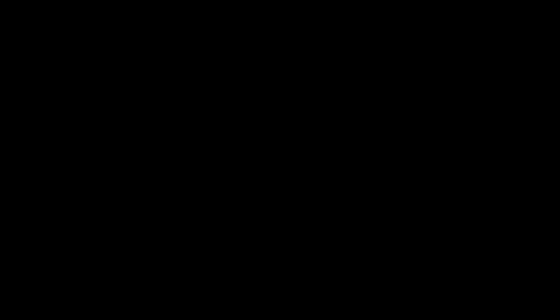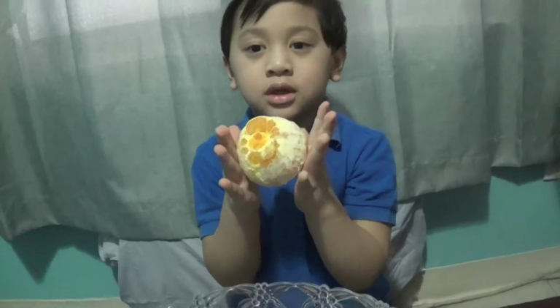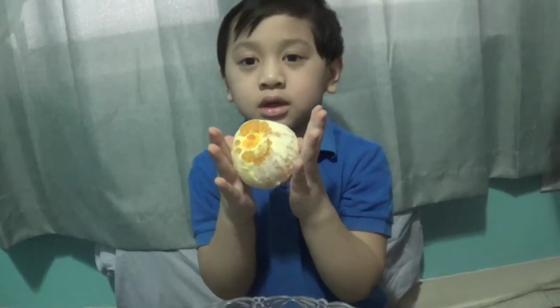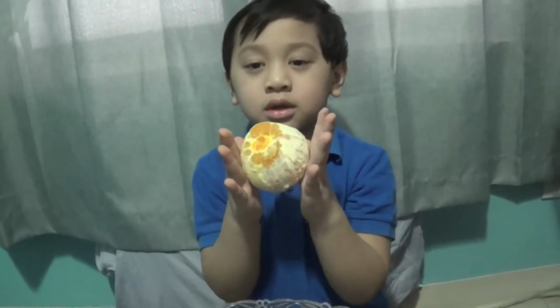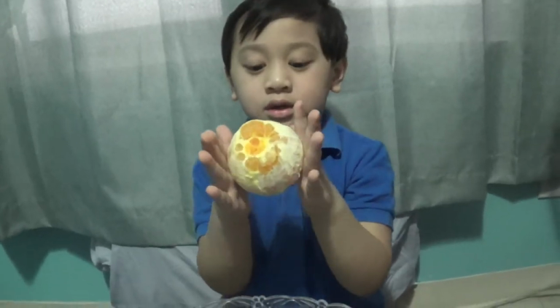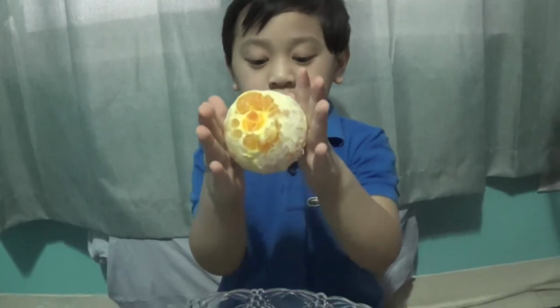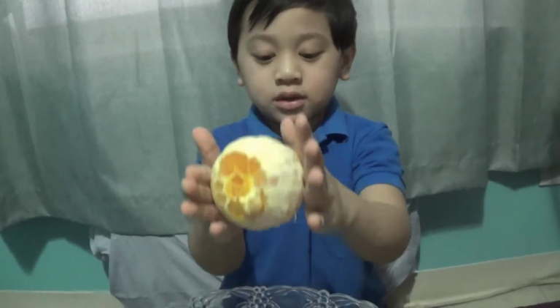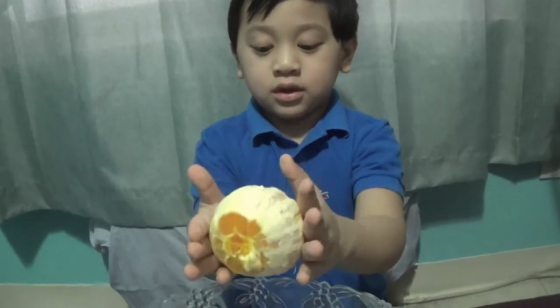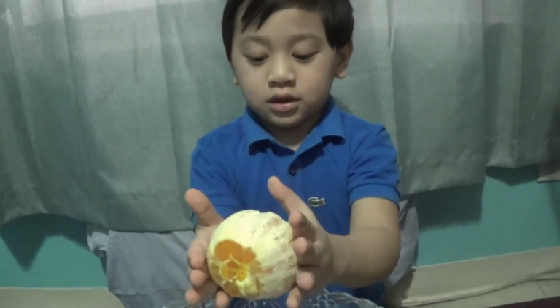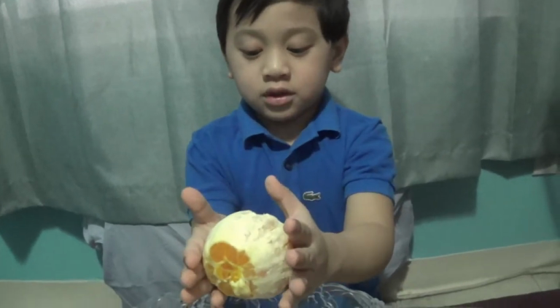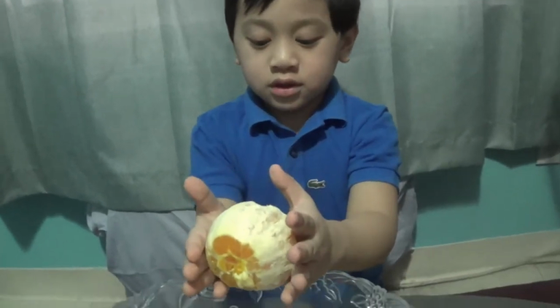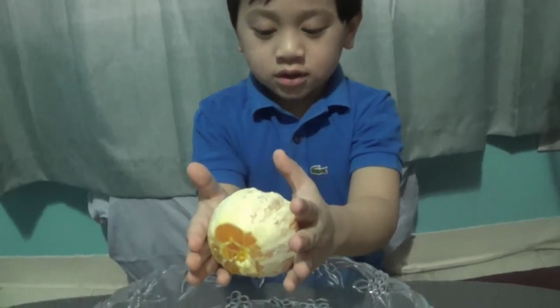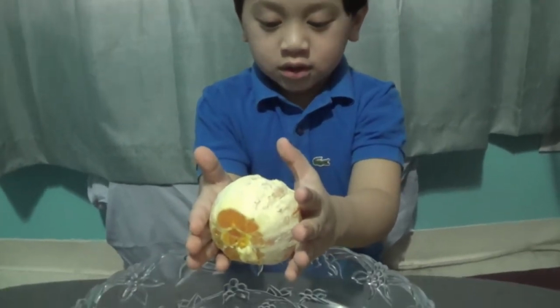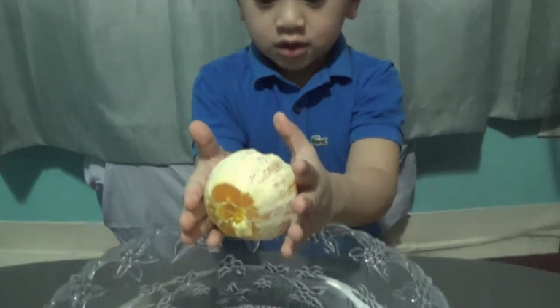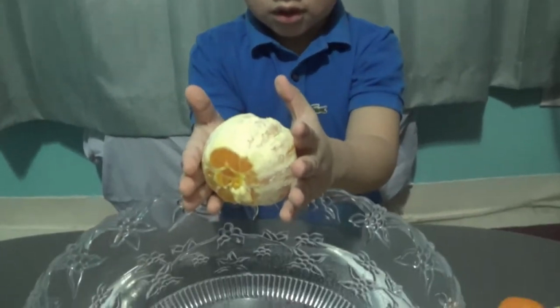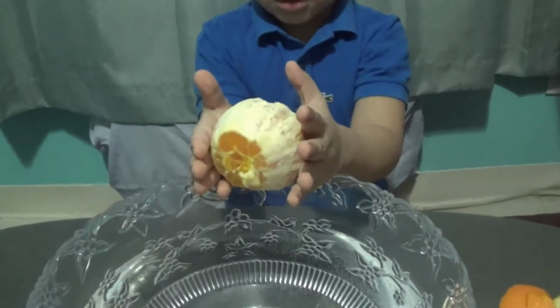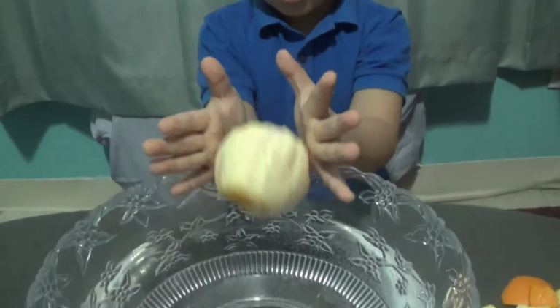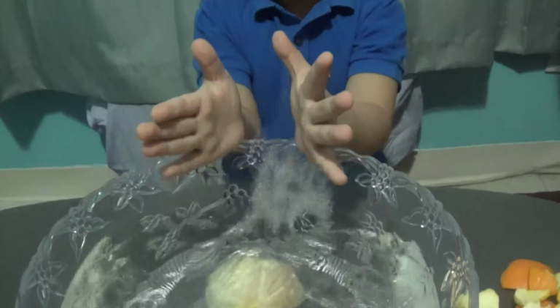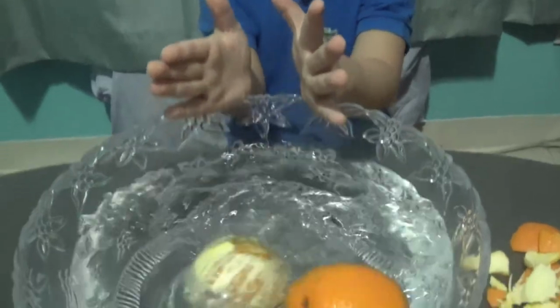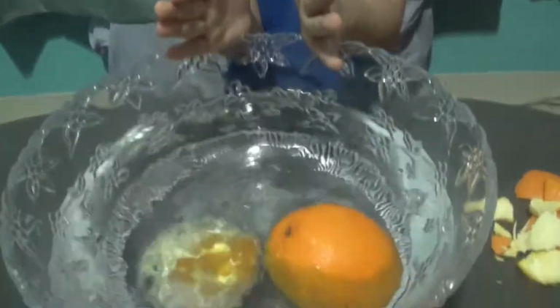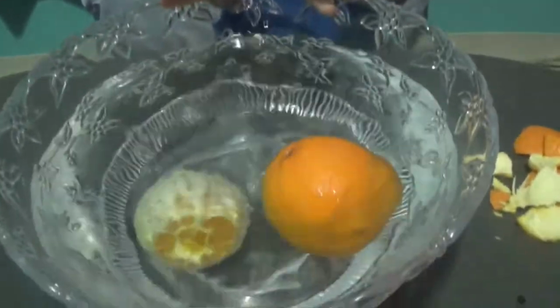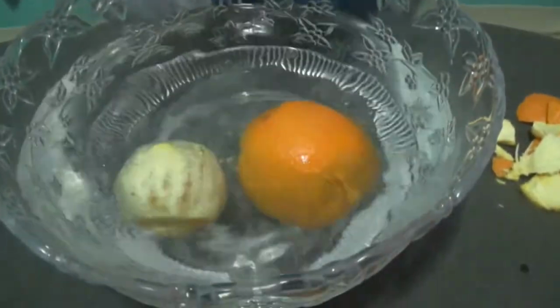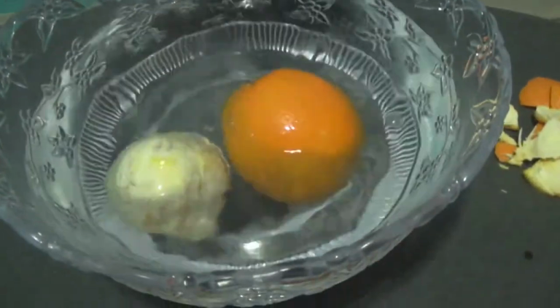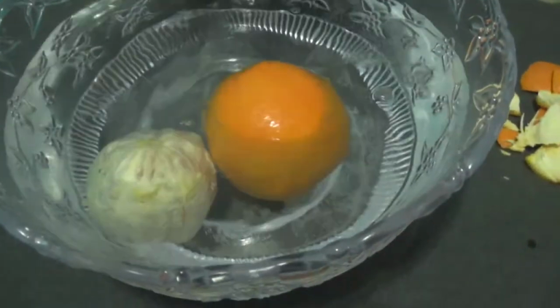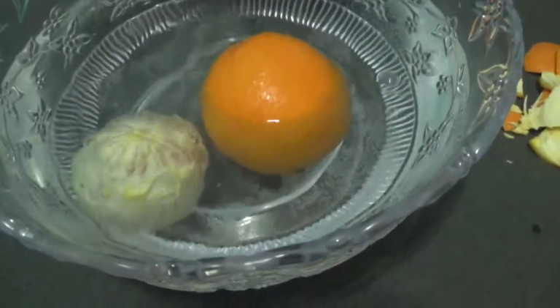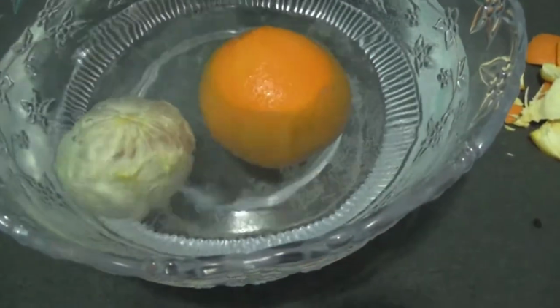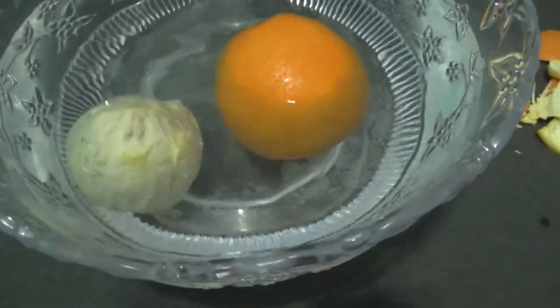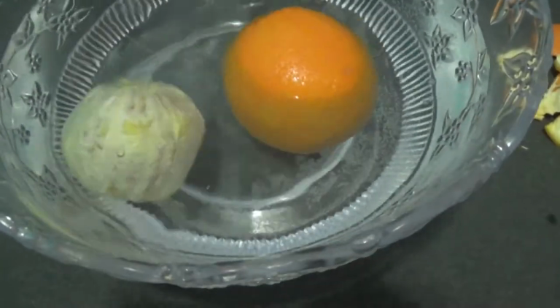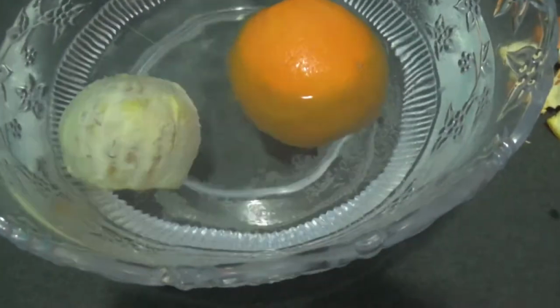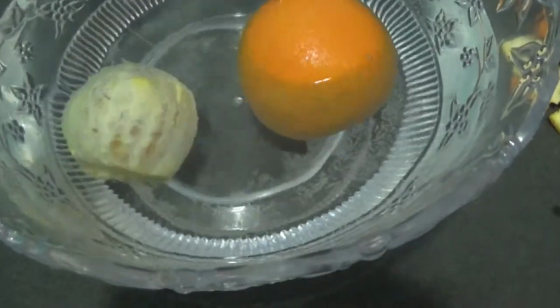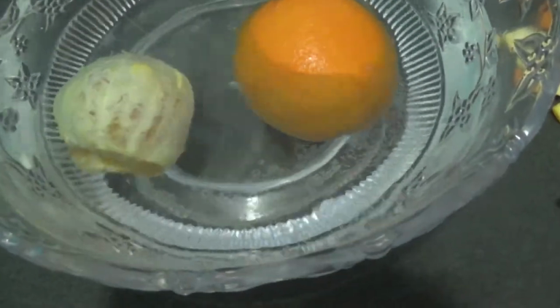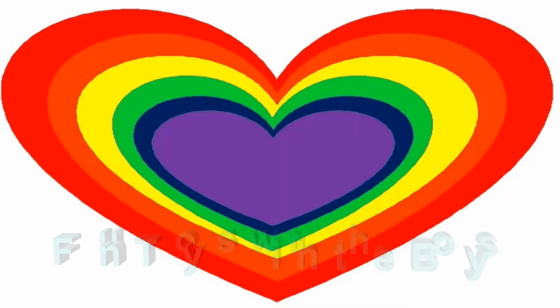Okay, Jaden, so we're finished peeling the orange. Let's see if it's gonna float or sink. Is it still floating or...?